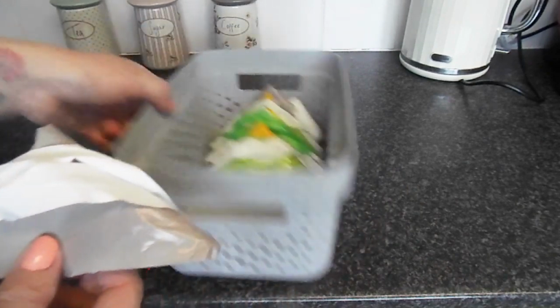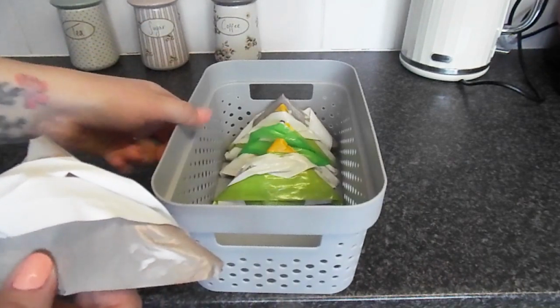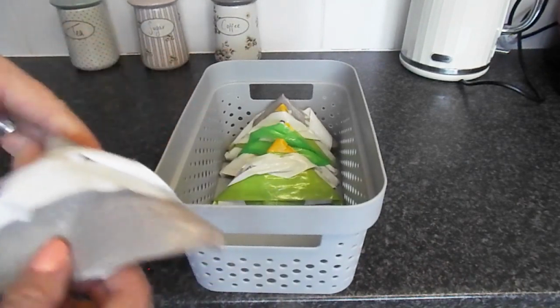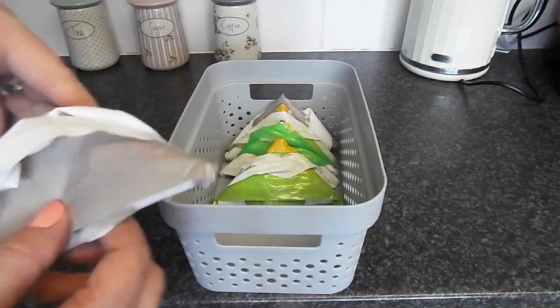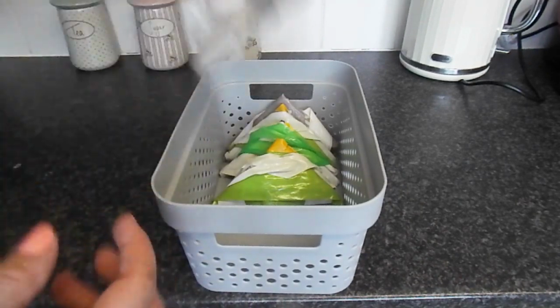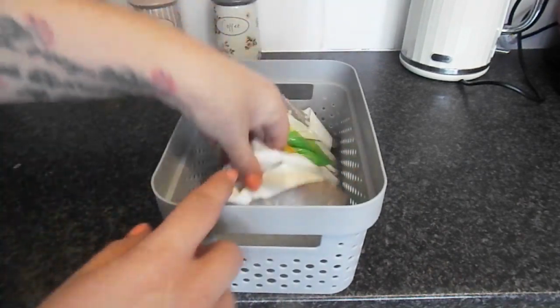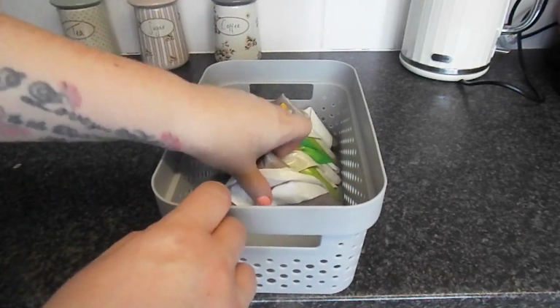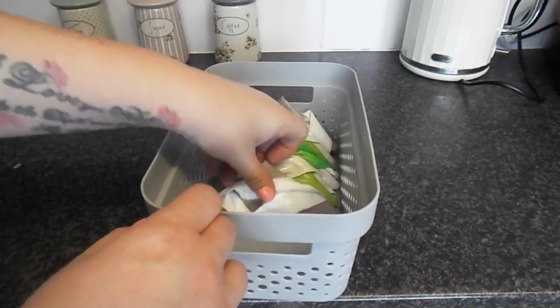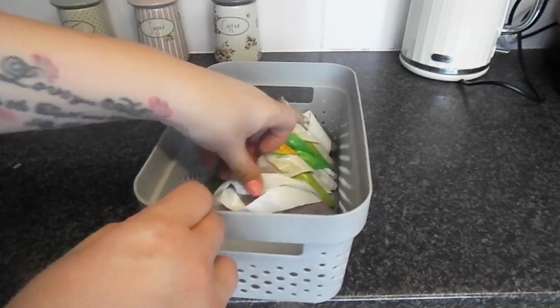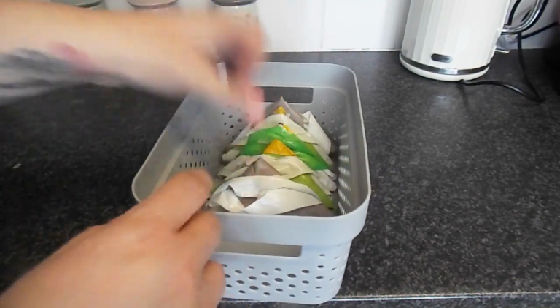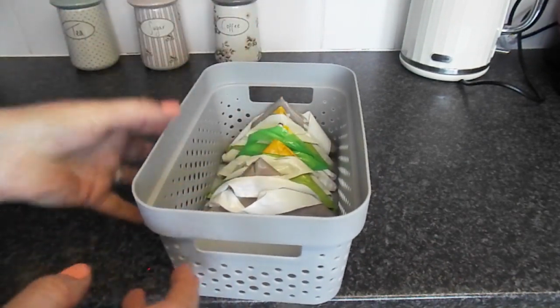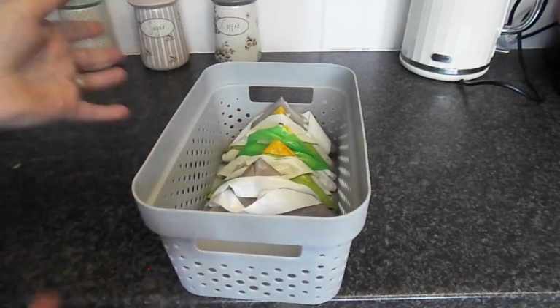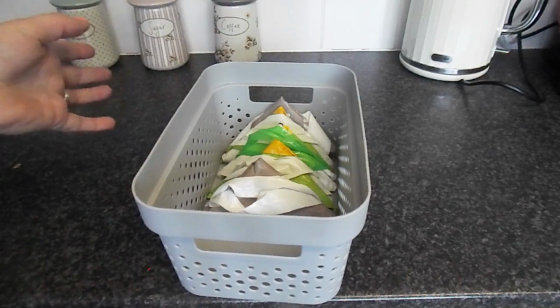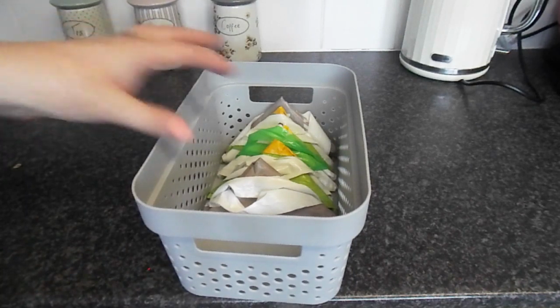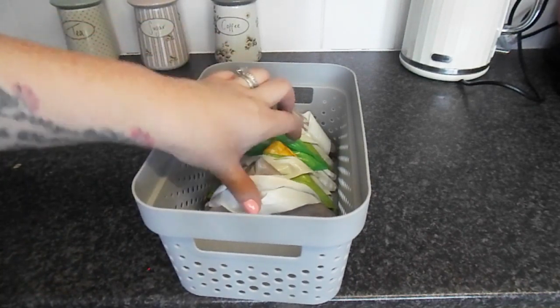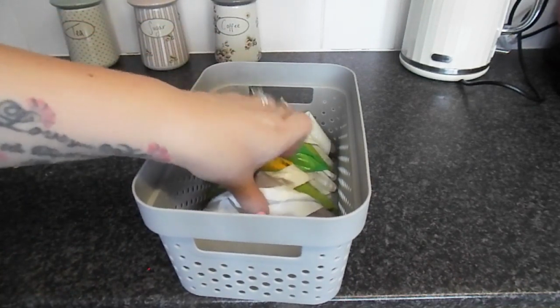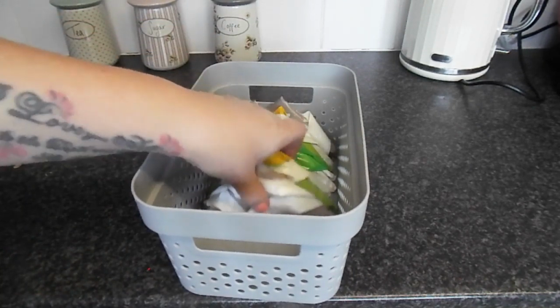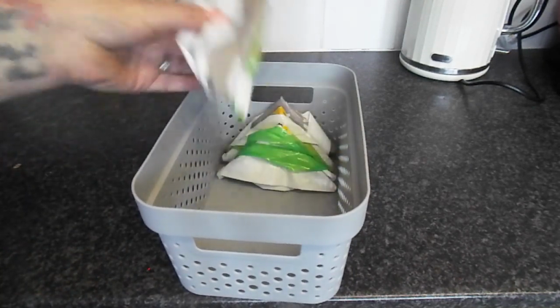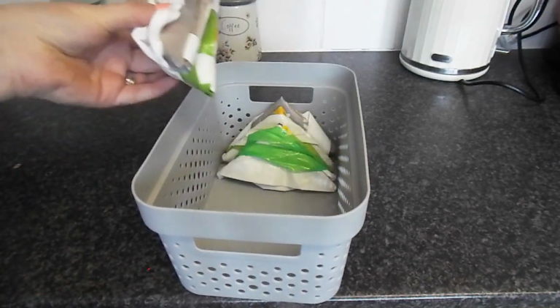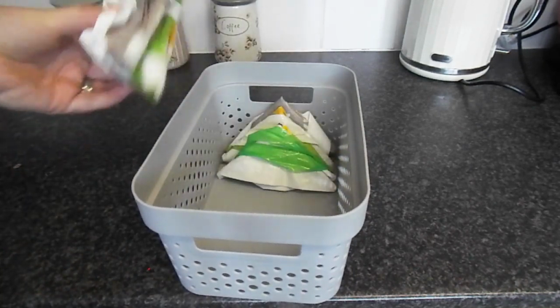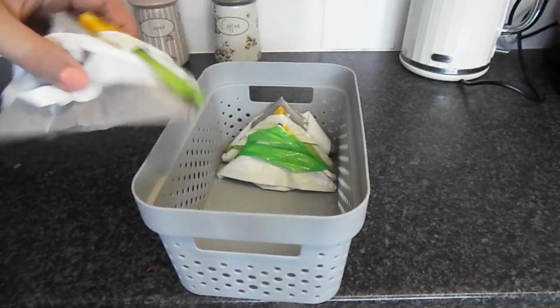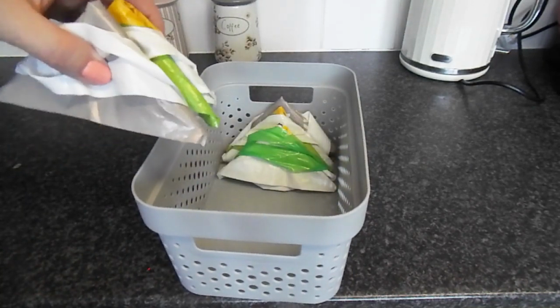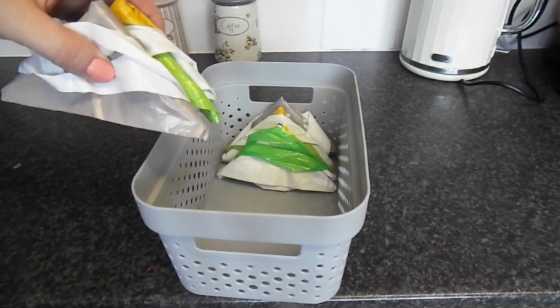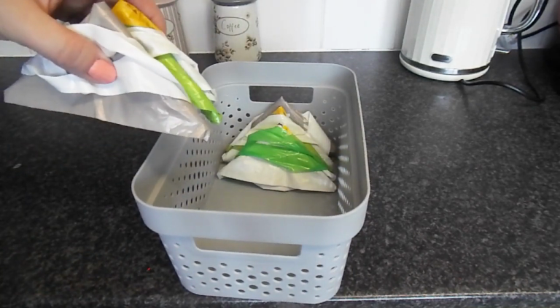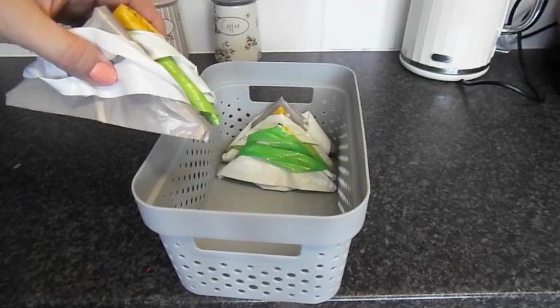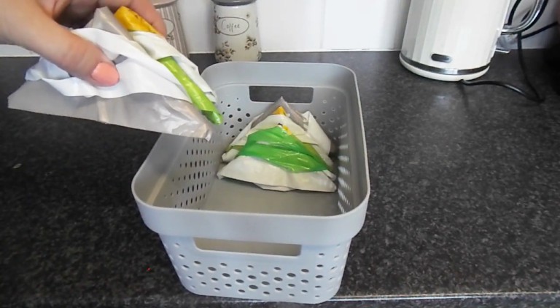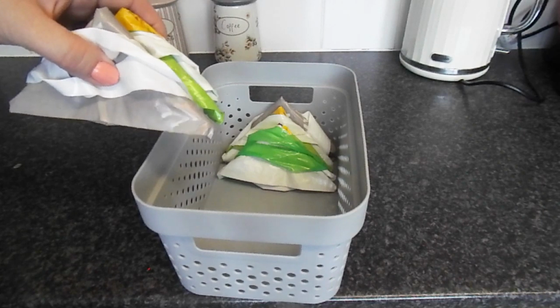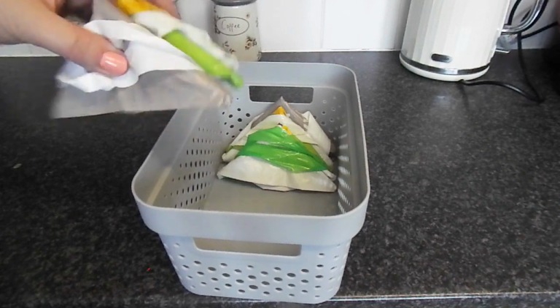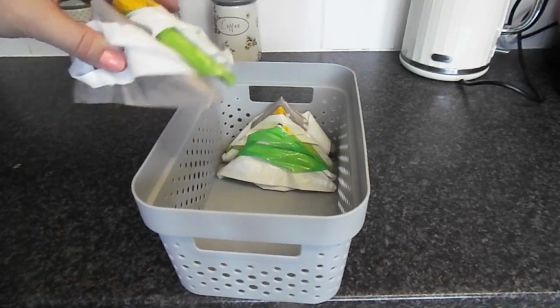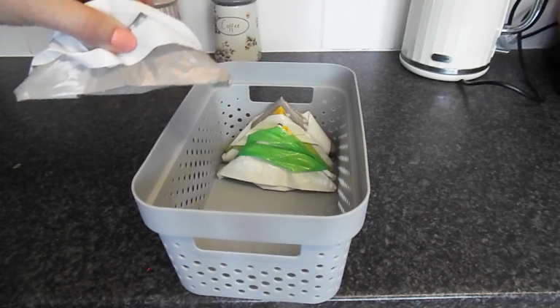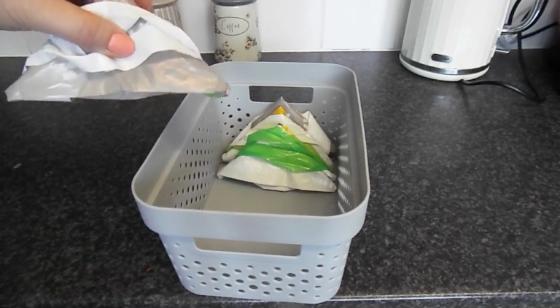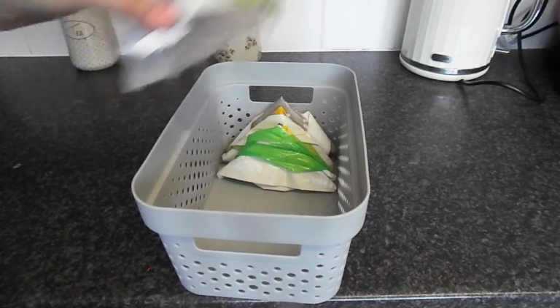Now I've just got a tub here and I'm just storing my bags in there in the cupboard. And whenever I need them I can just take out how many I need and pop those in my handbag, and it makes it much better for space saving.